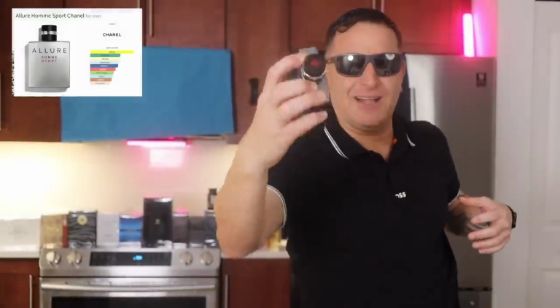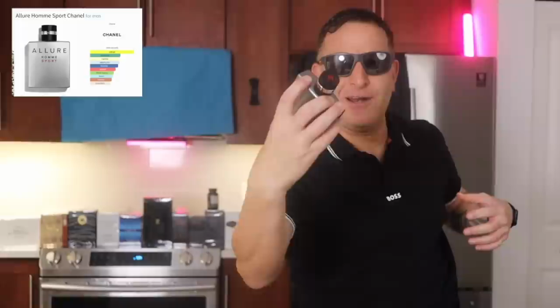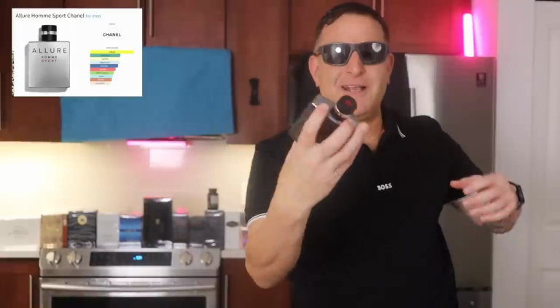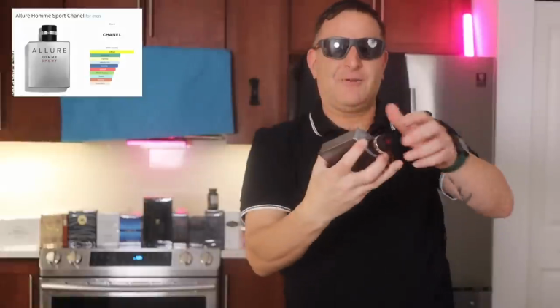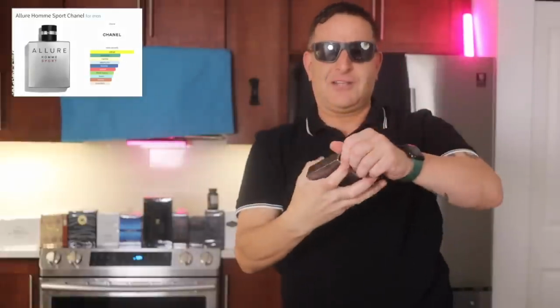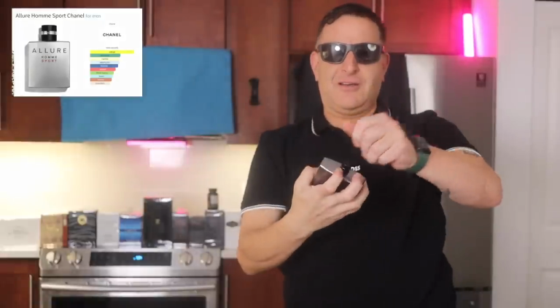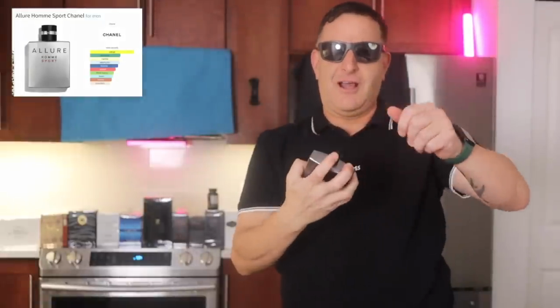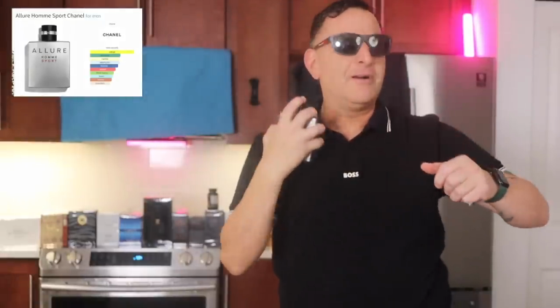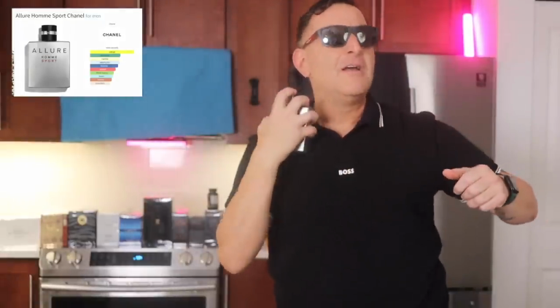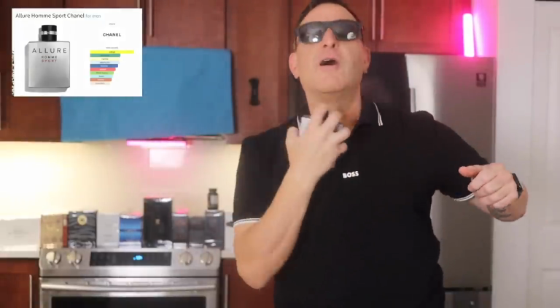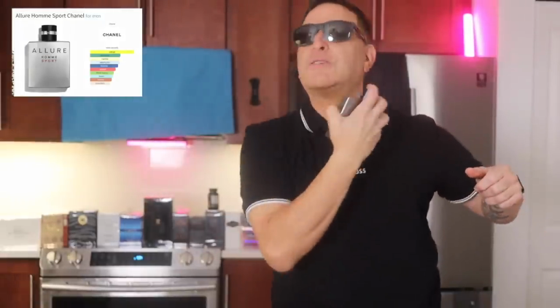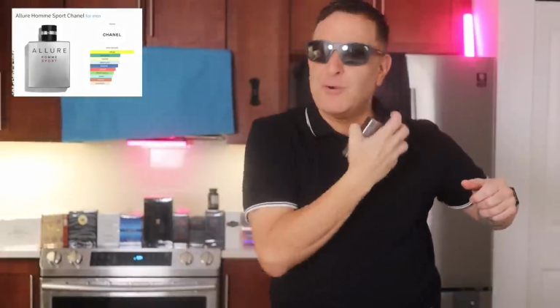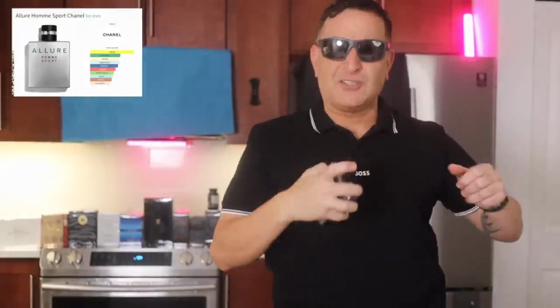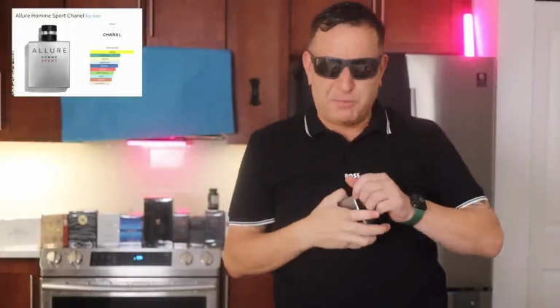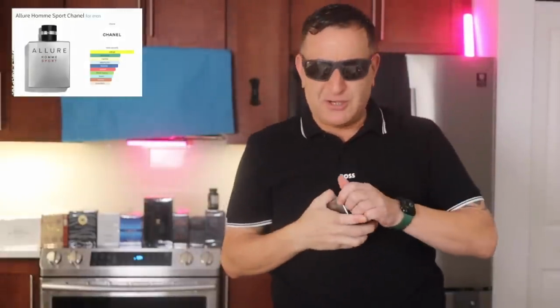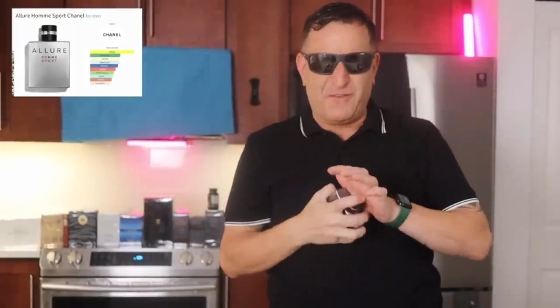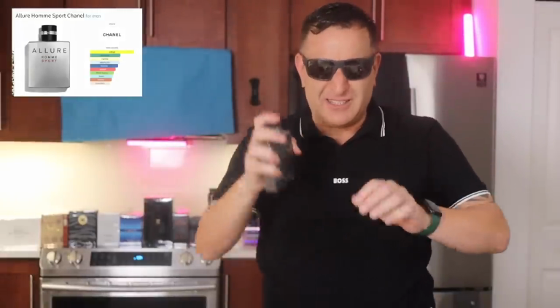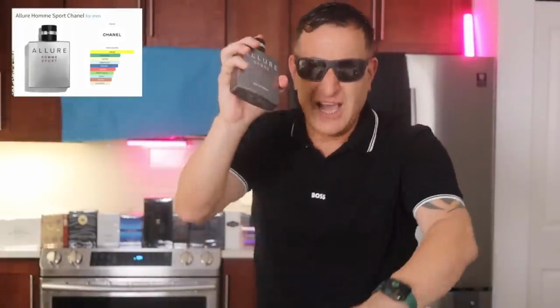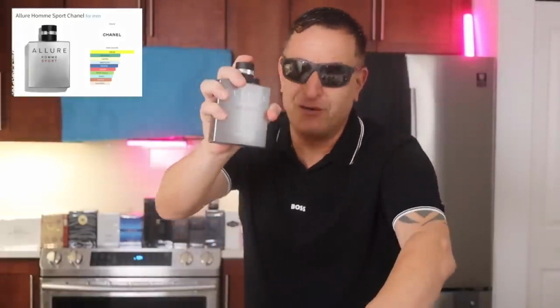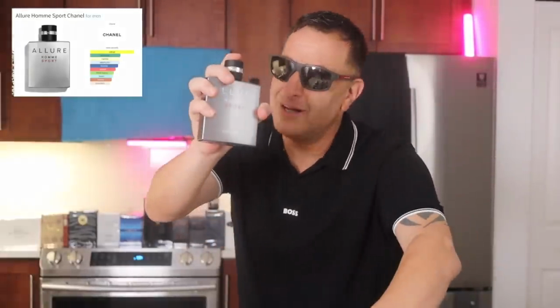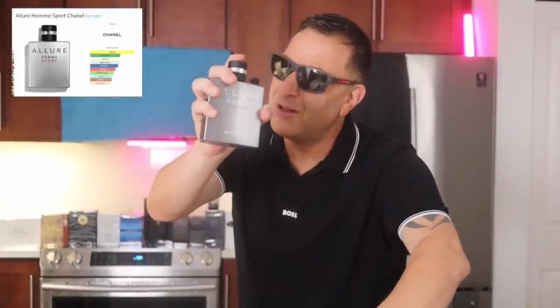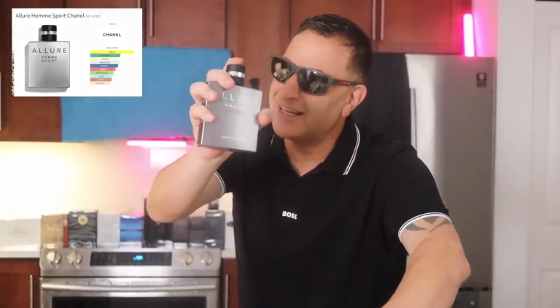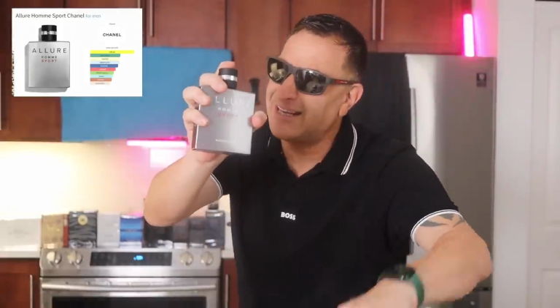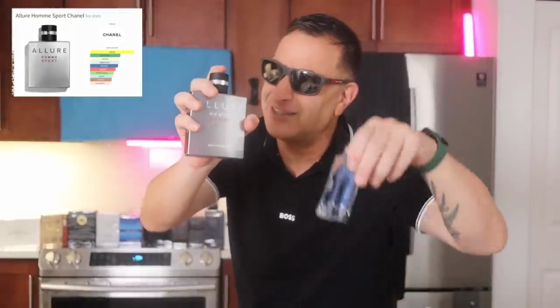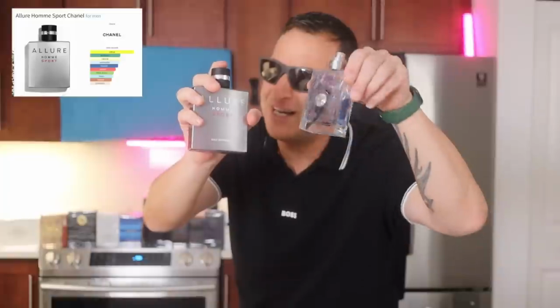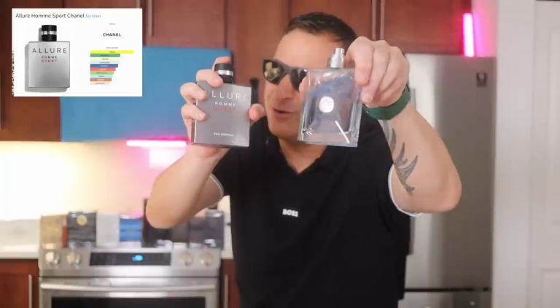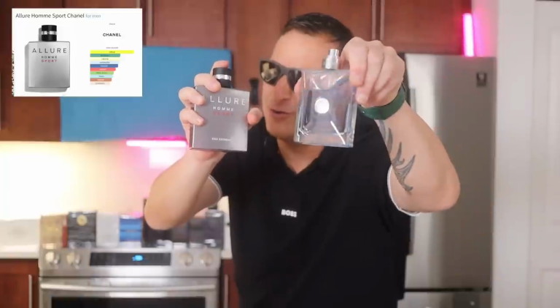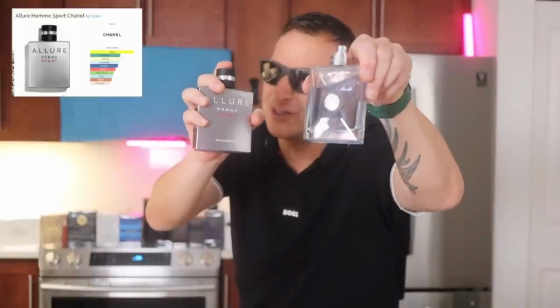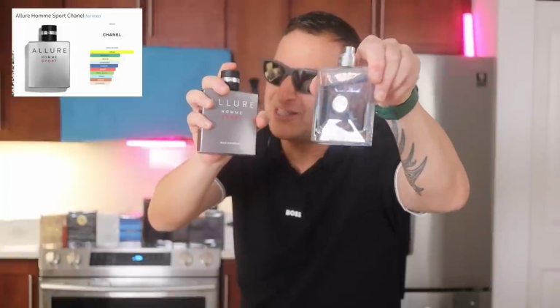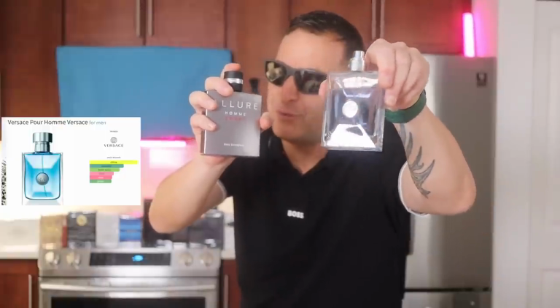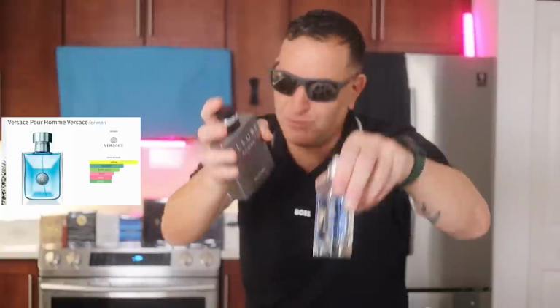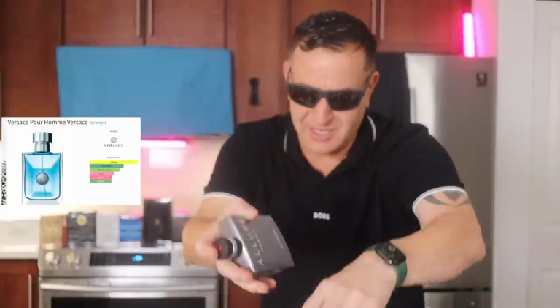Celebrity Messi wears Chanel Allure Homme Sport — a superstar fragrance. And if you want to smell like that, just find the old school Versace Pour Homme signature.